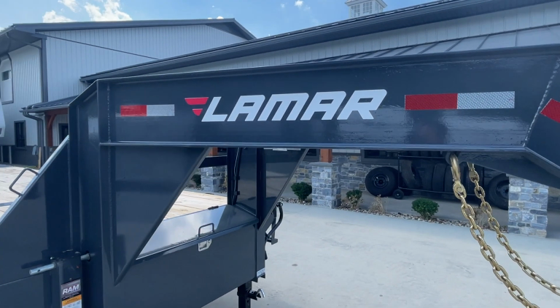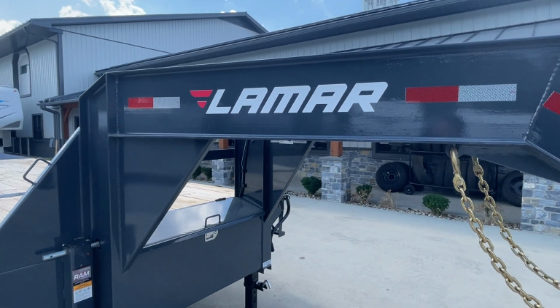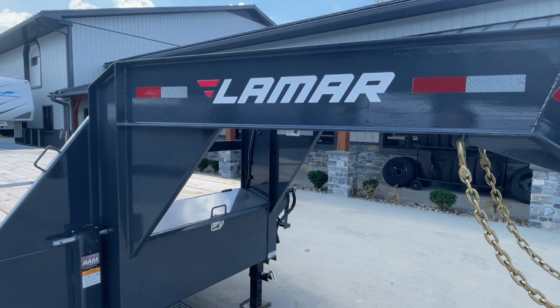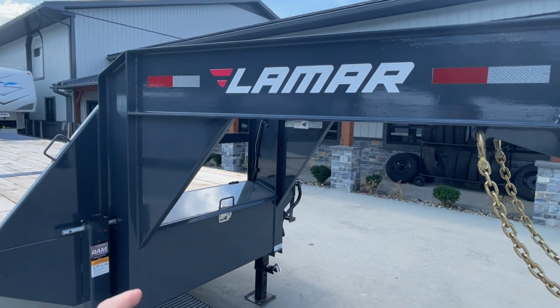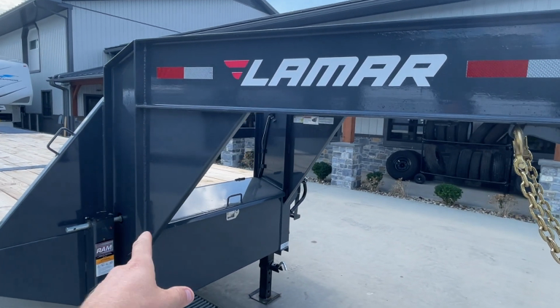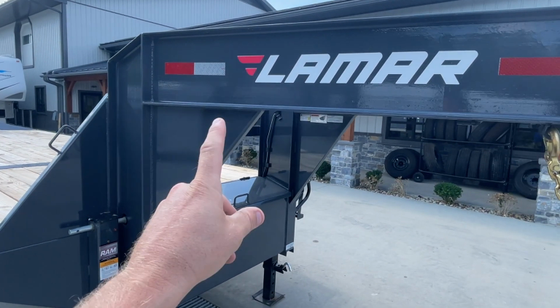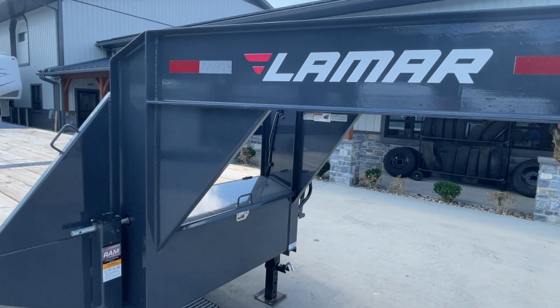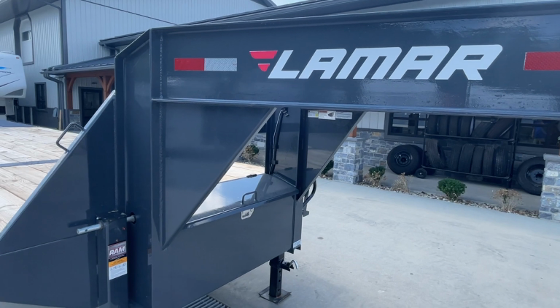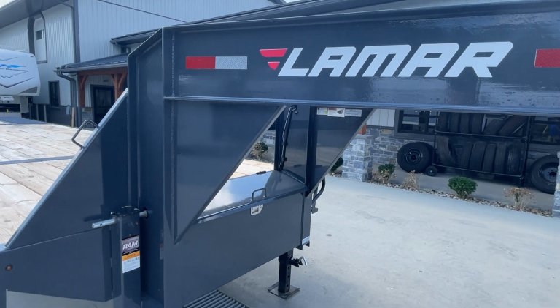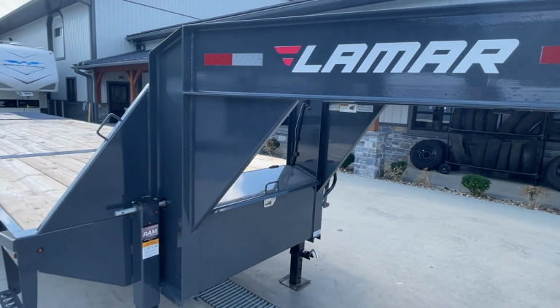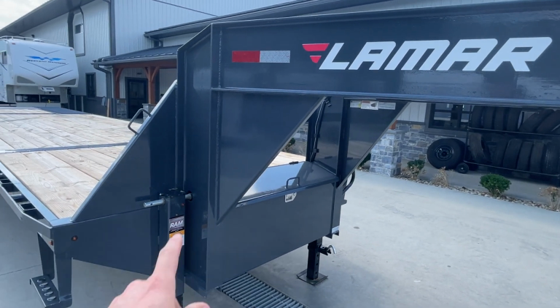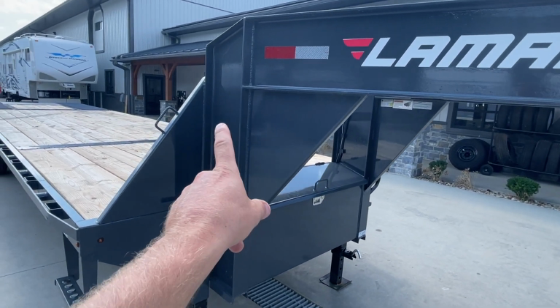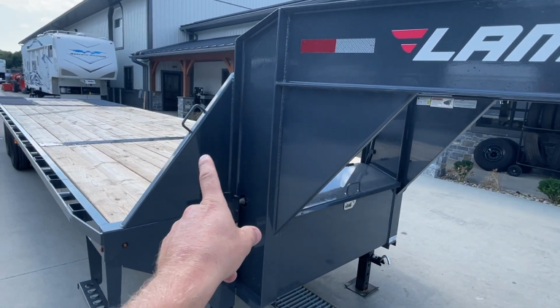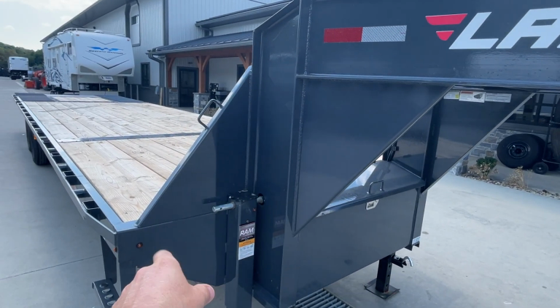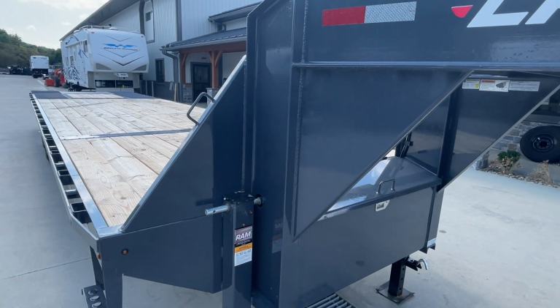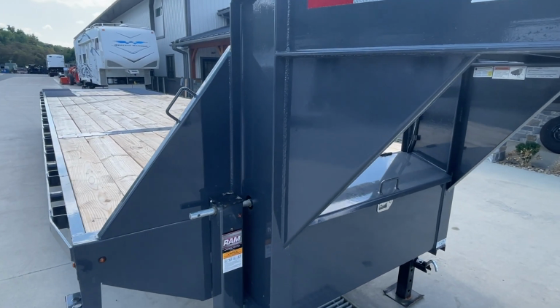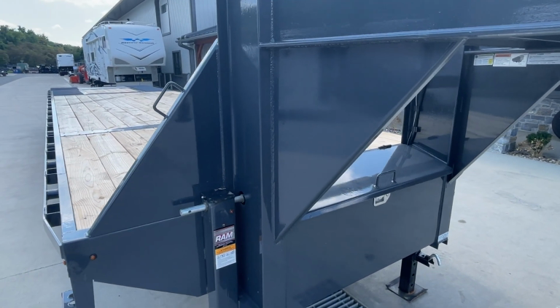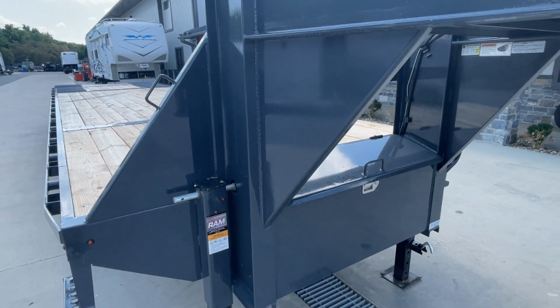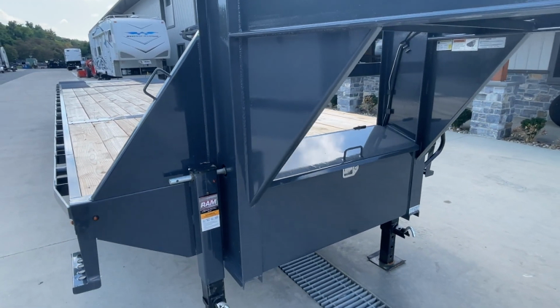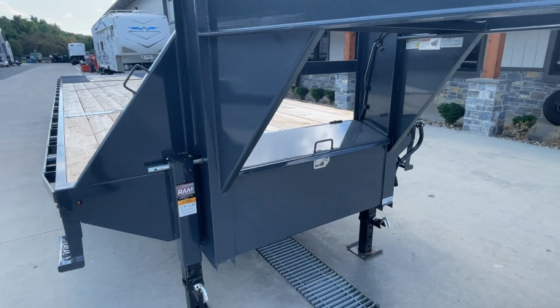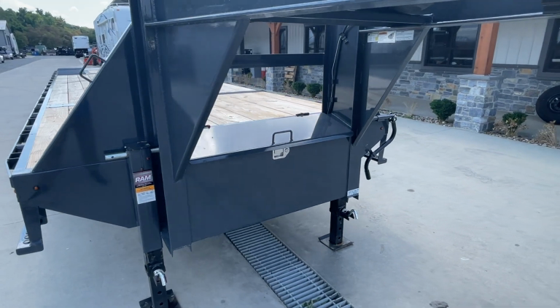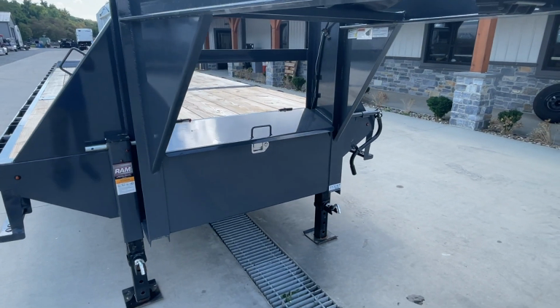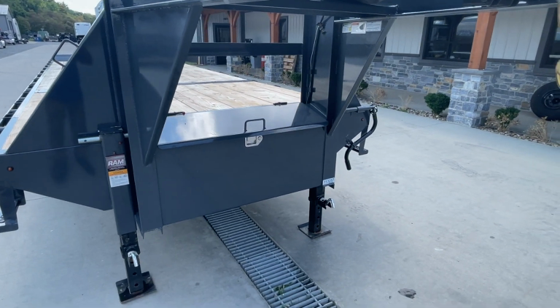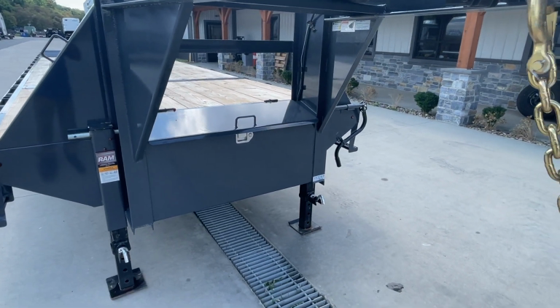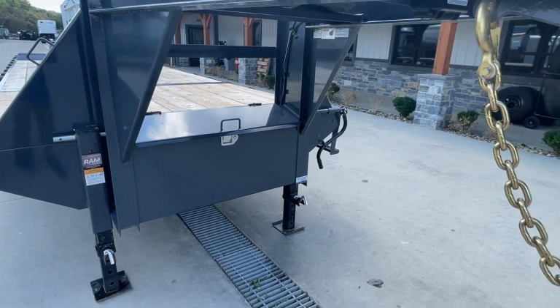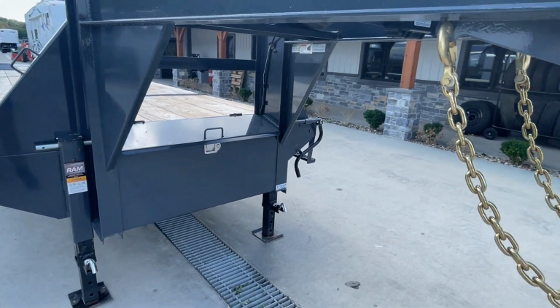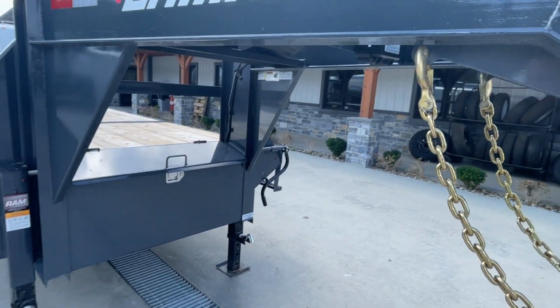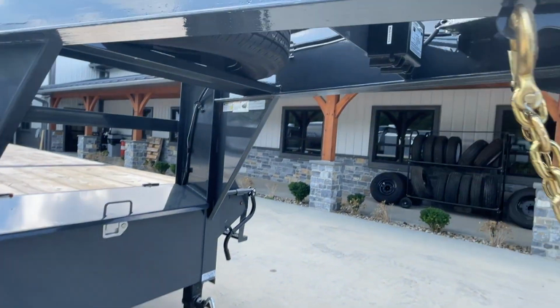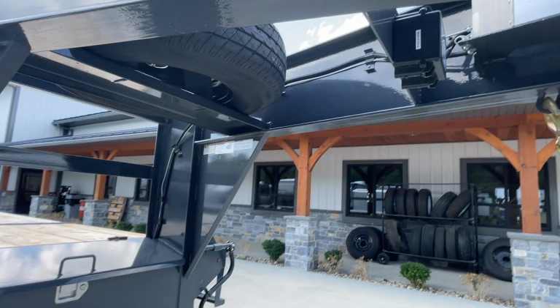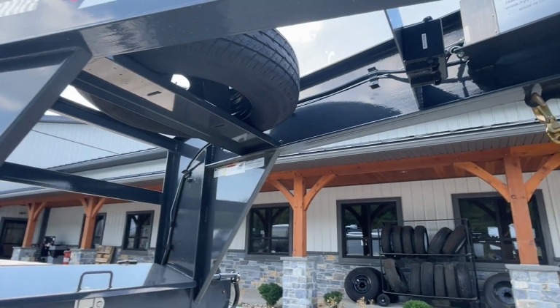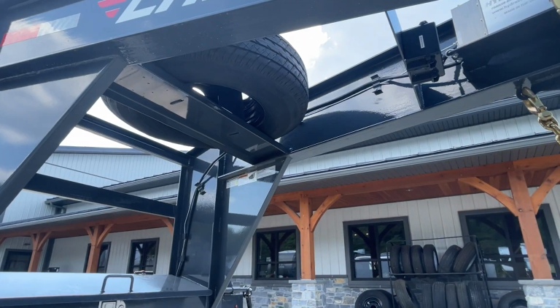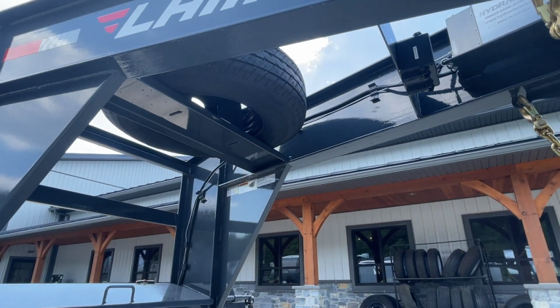One of the nice features on Lamar is the gussets going from the vertical to horizontal, and then from your vertical out to your side rail. Dual jacks and a full front toolbox are standard equipment. This unit also gets a spare tire in the neck — again, standard.